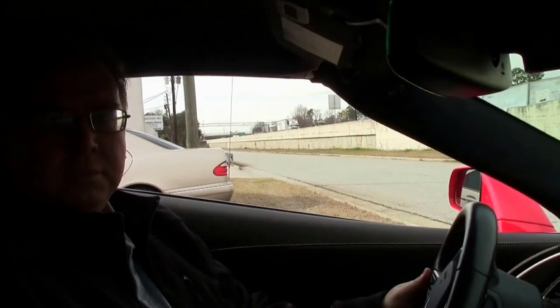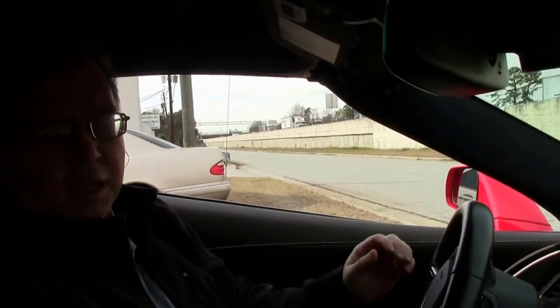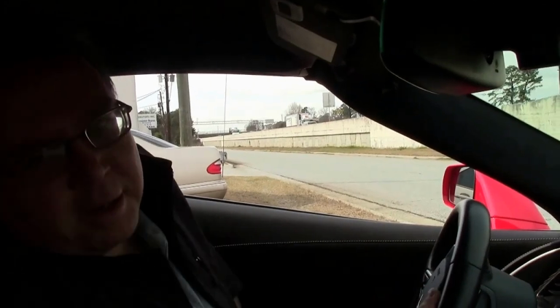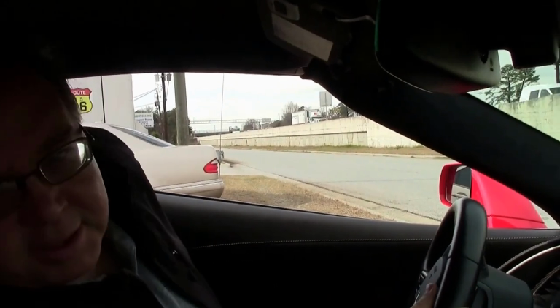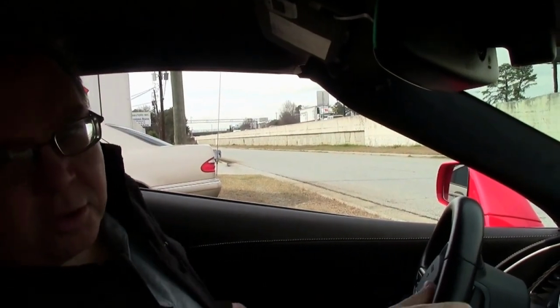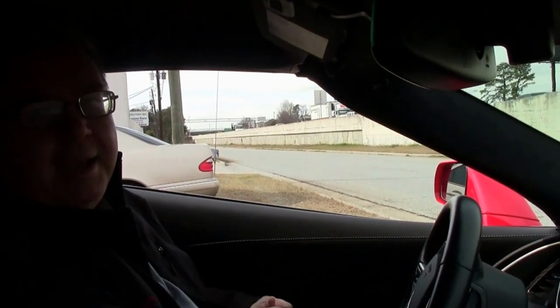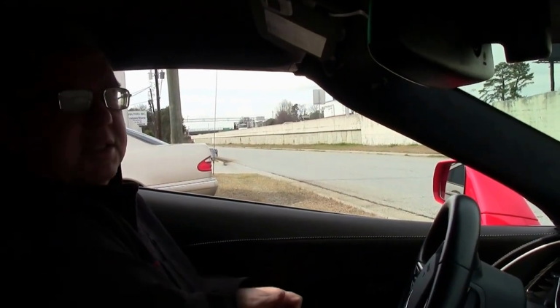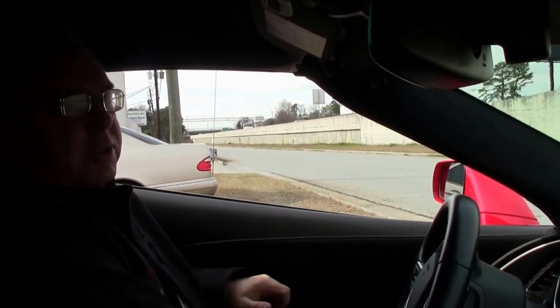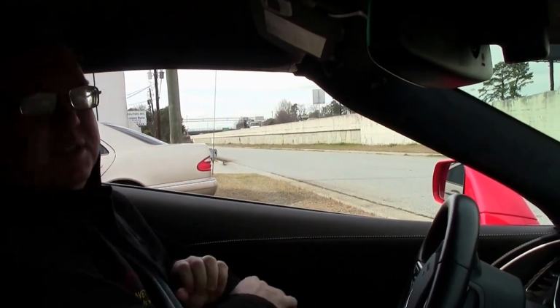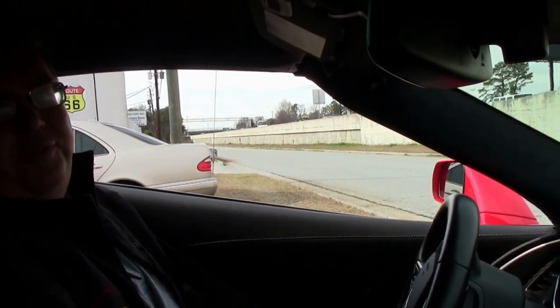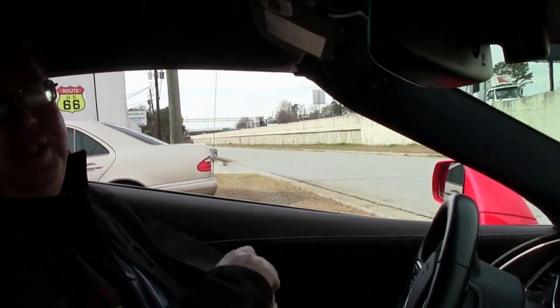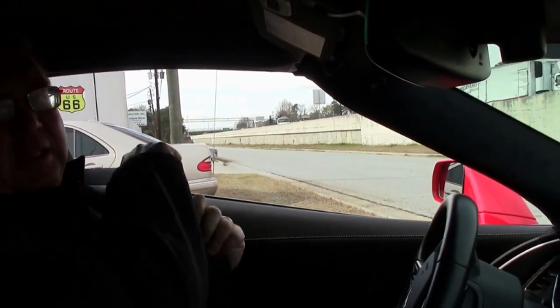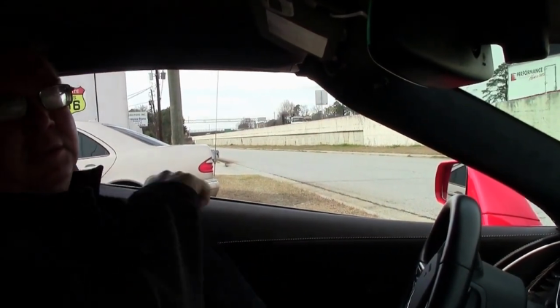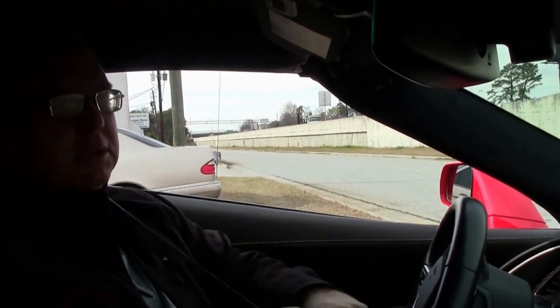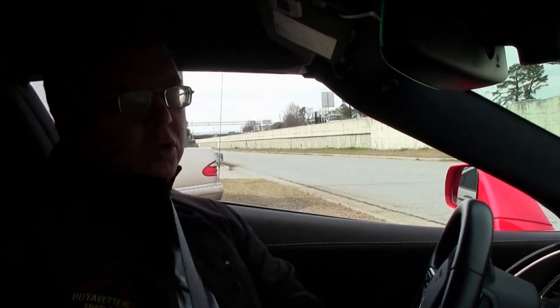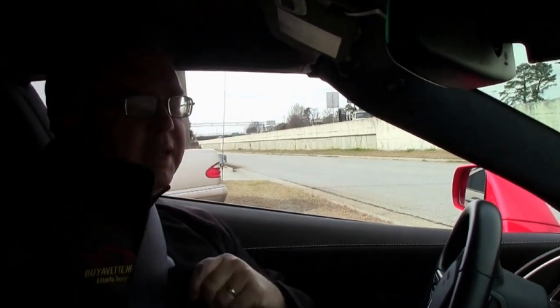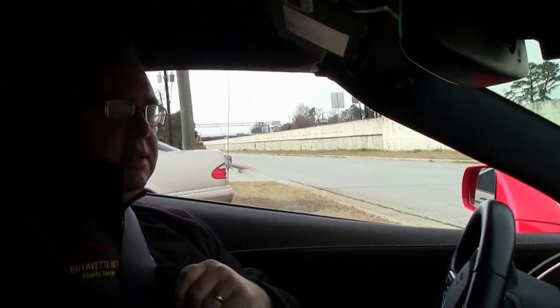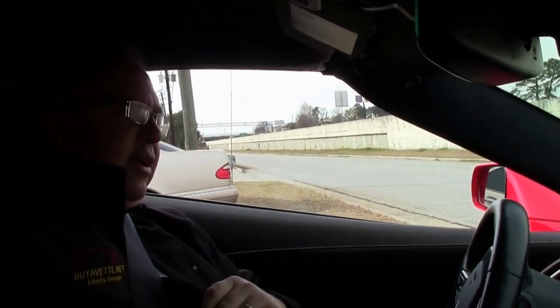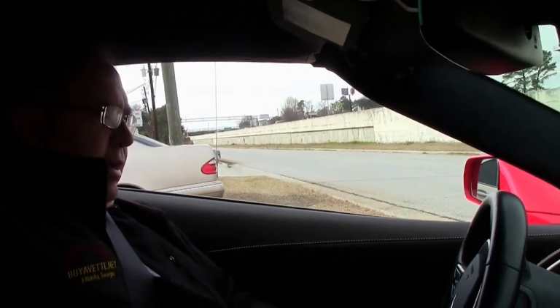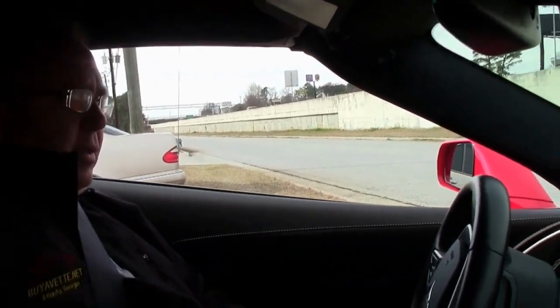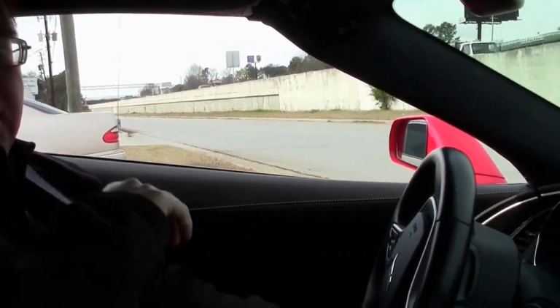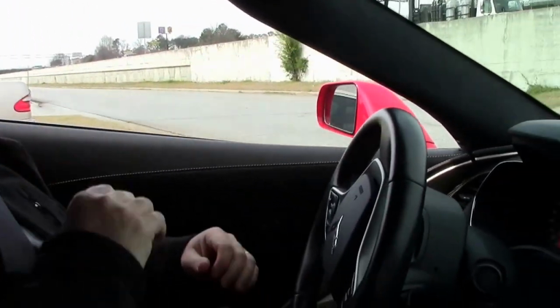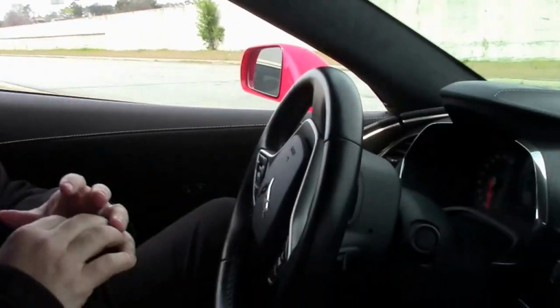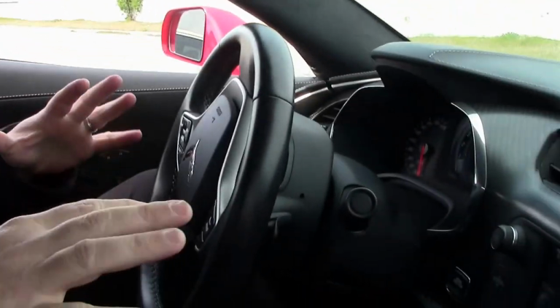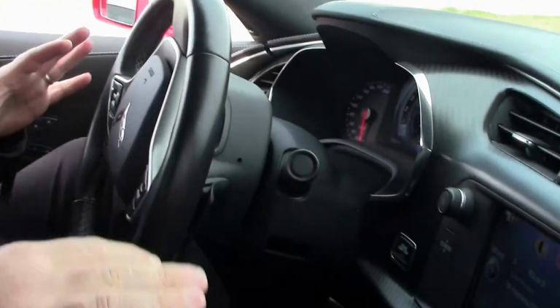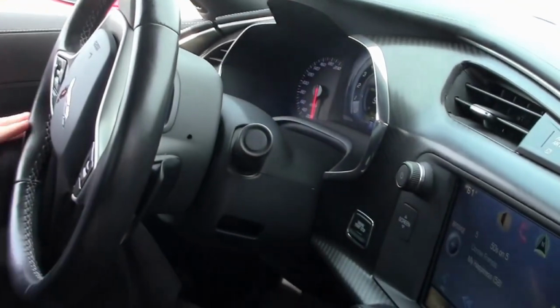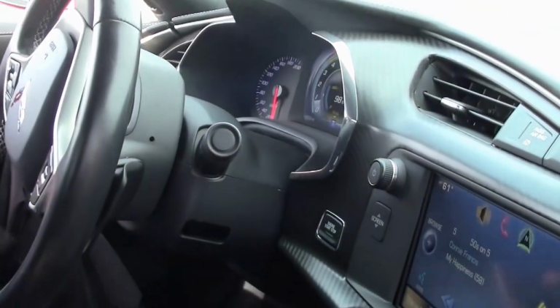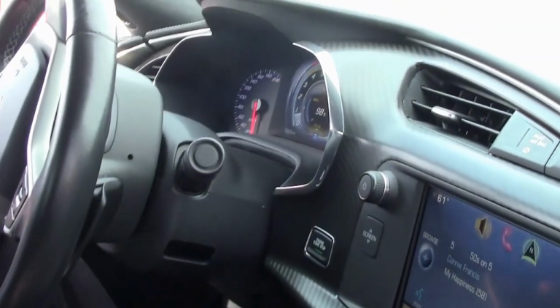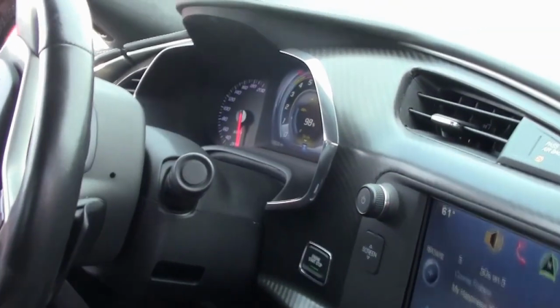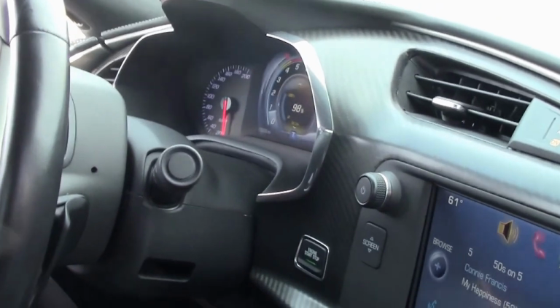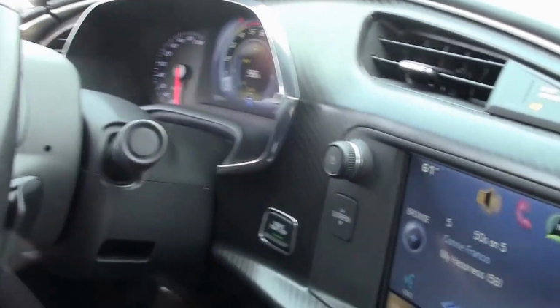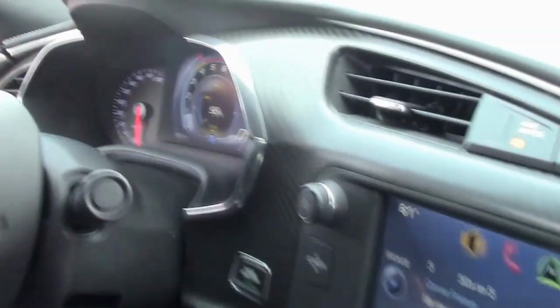Alright, we're going to take a little ride. This is a 2015 Corvette Stingray. It is a 3LT, so it's a completely loaded car.